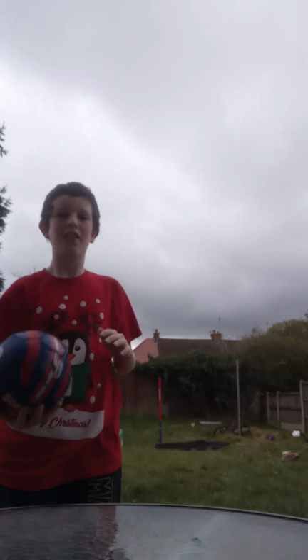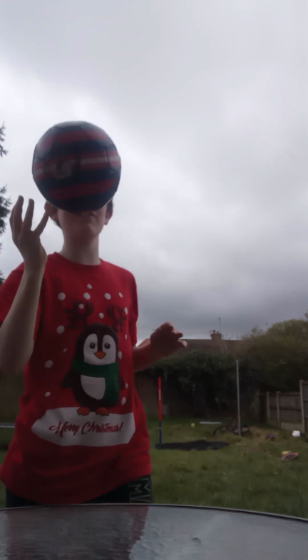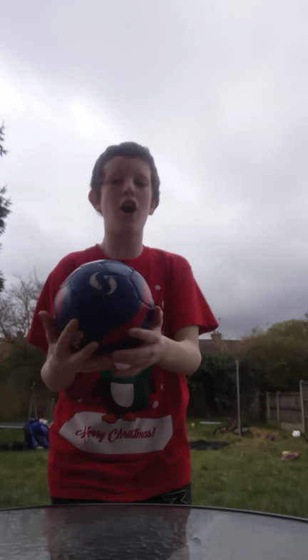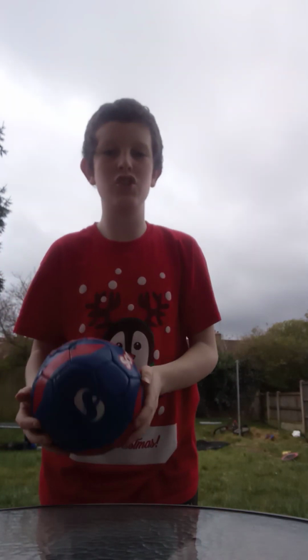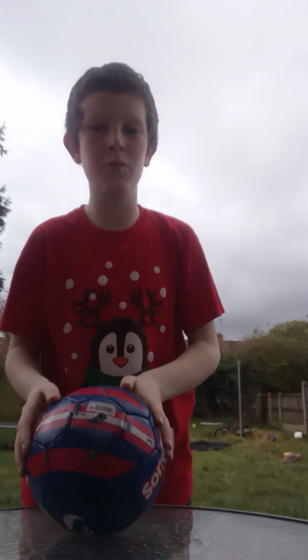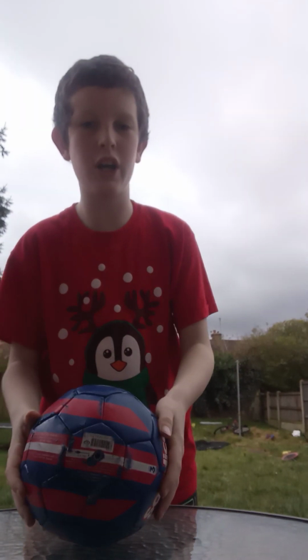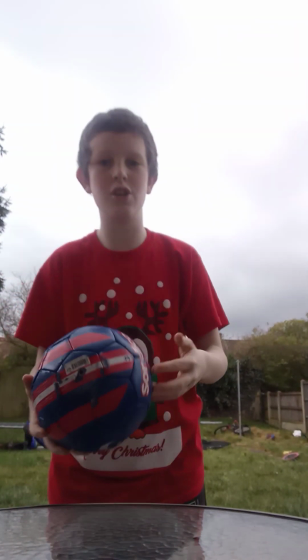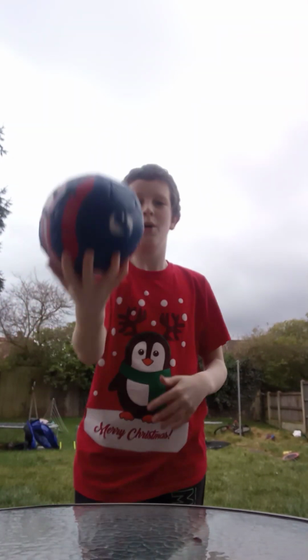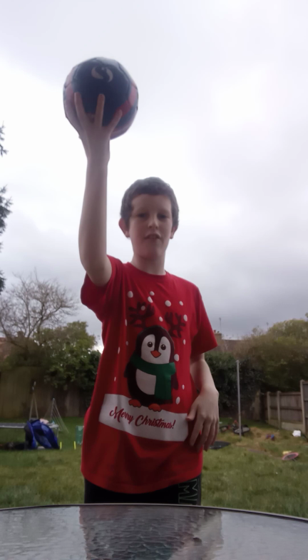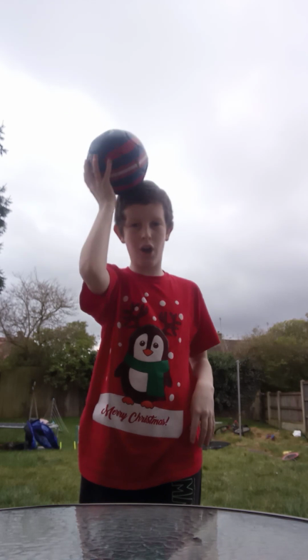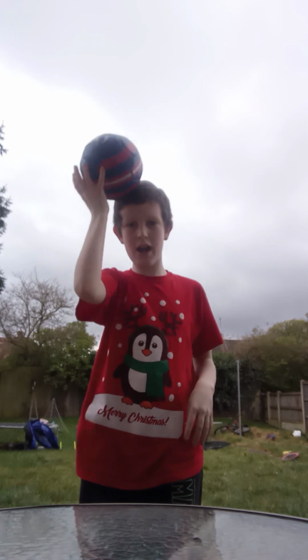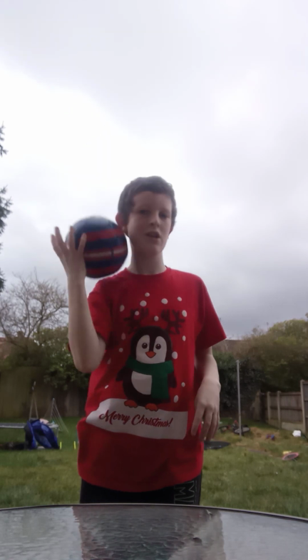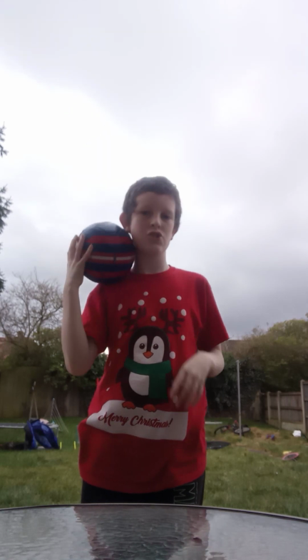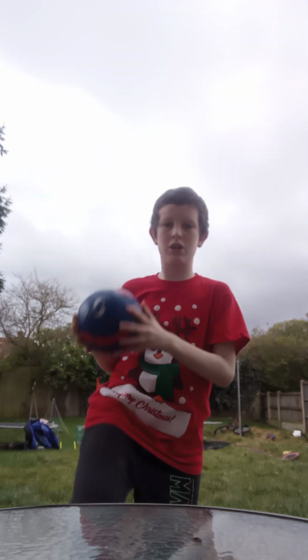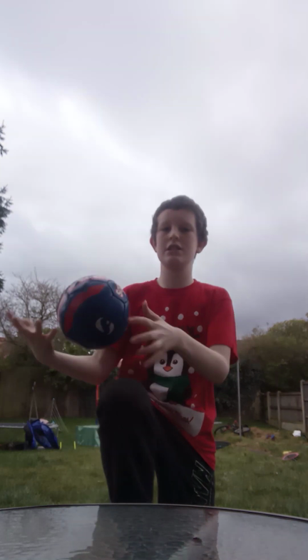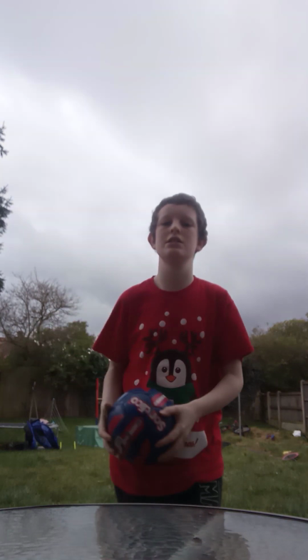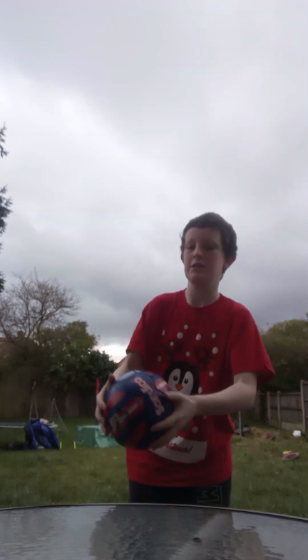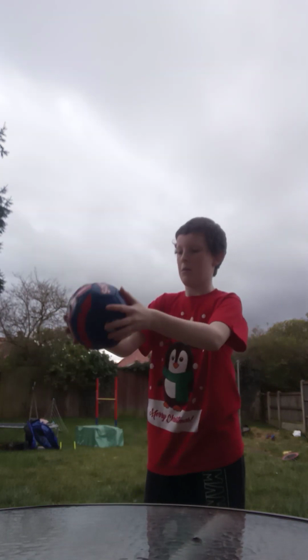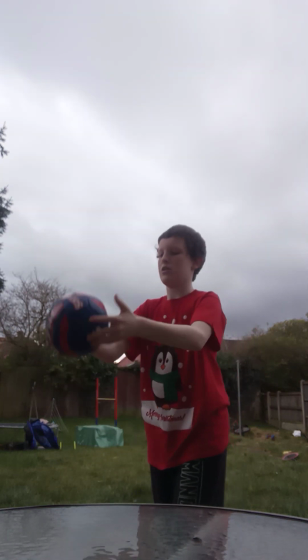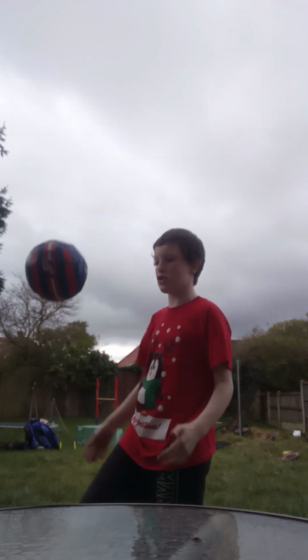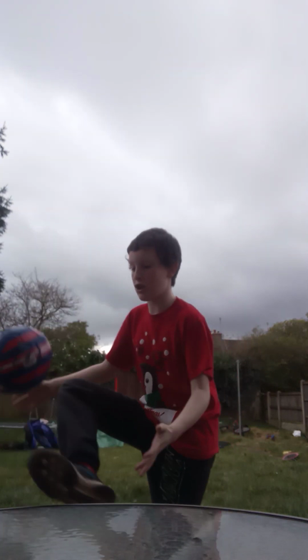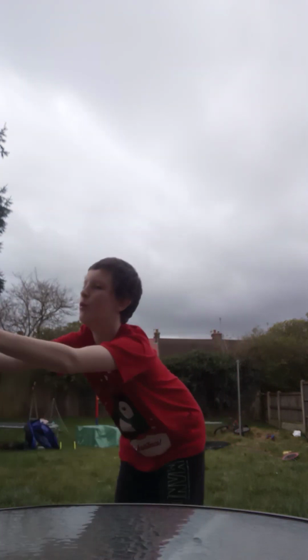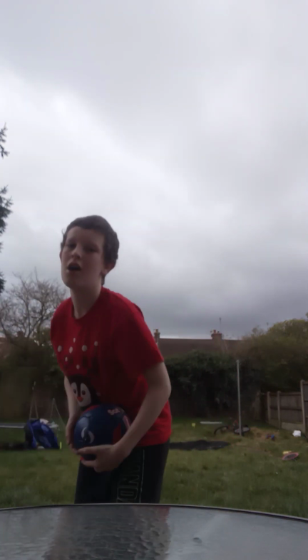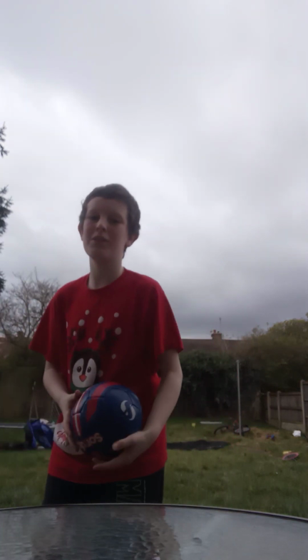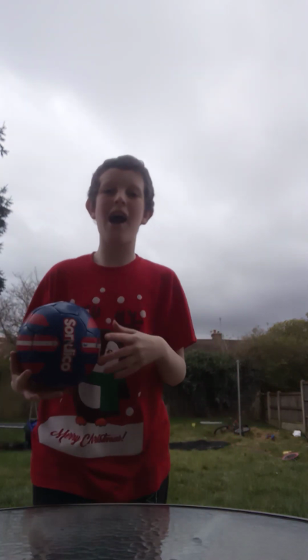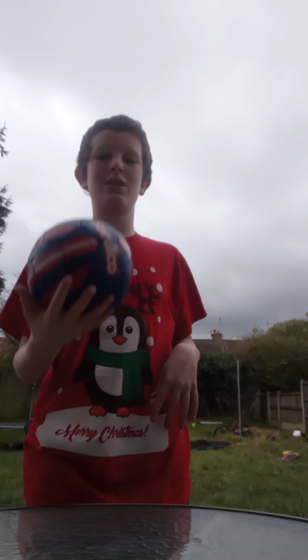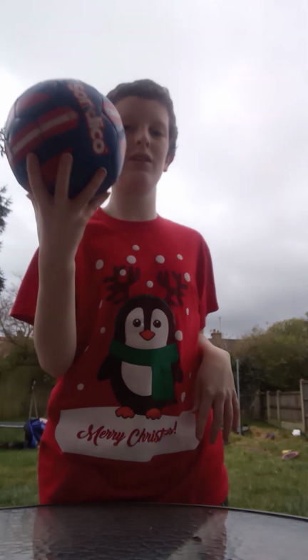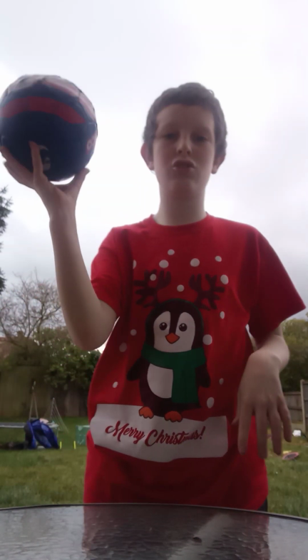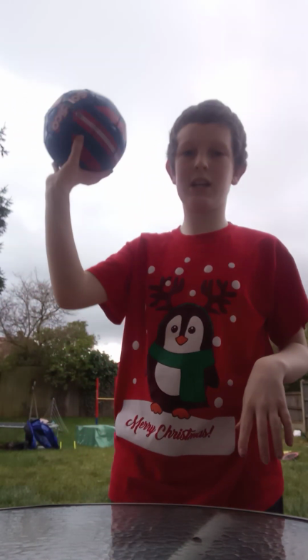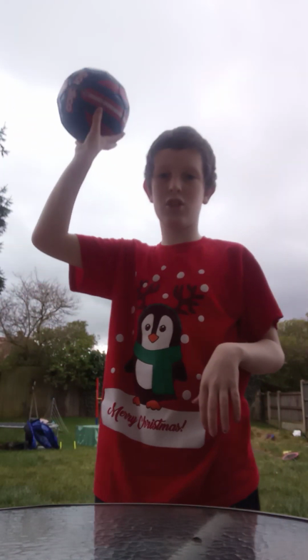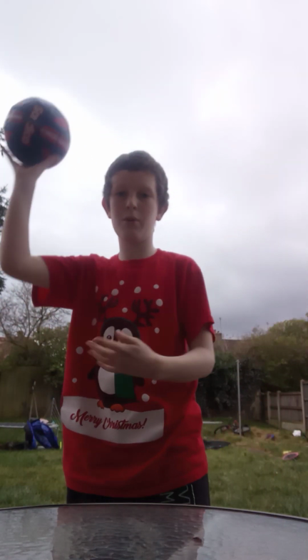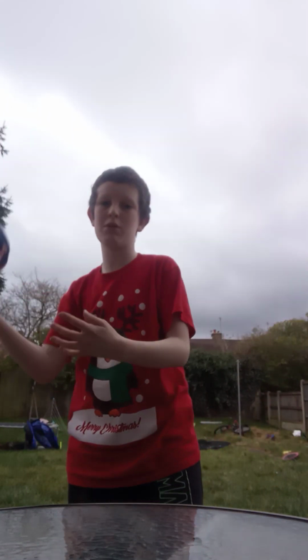Then there is a hard version which I can't do. You have to go head, shoulder, knee, toe without catching the ball in between.